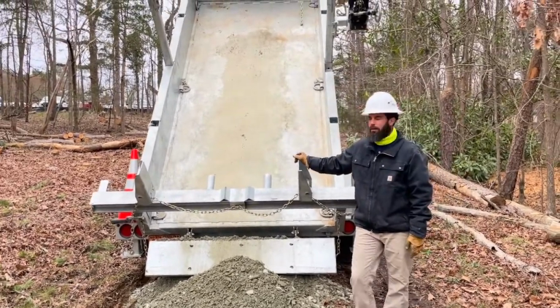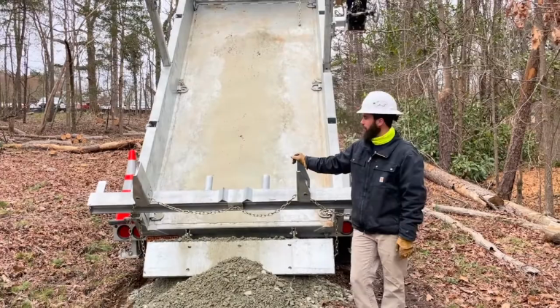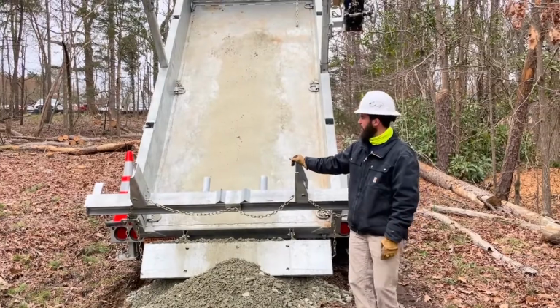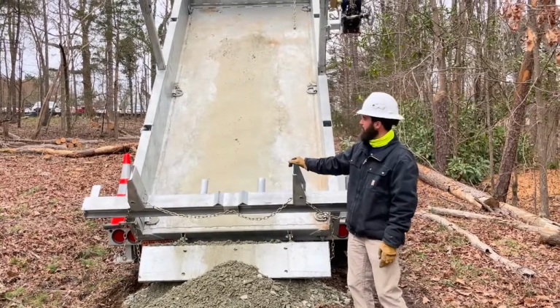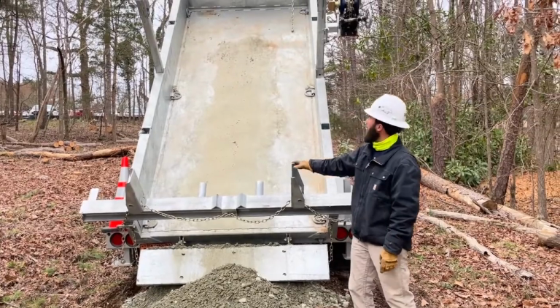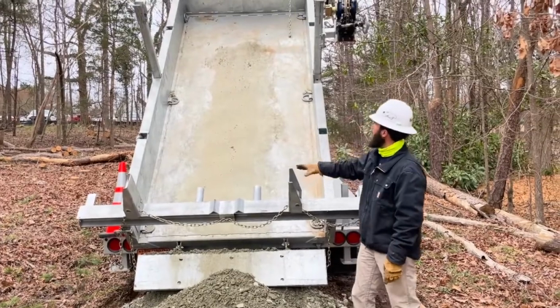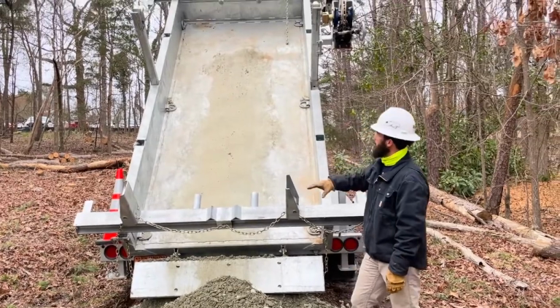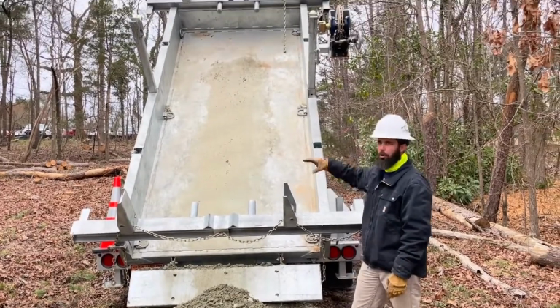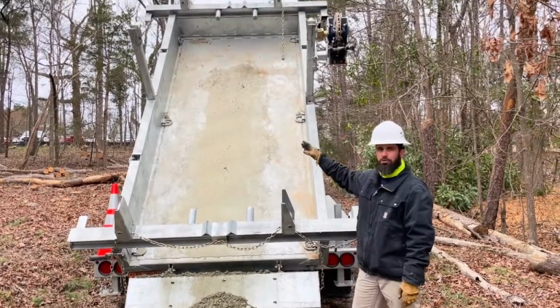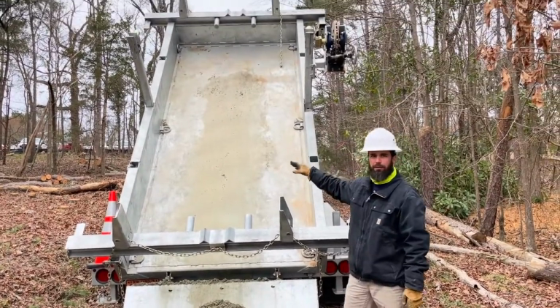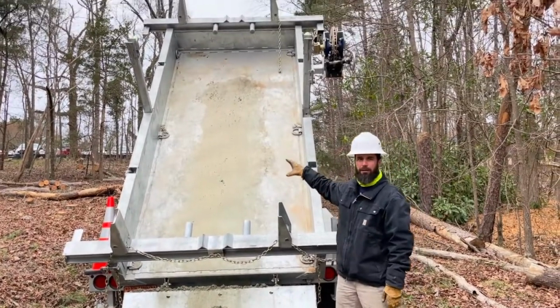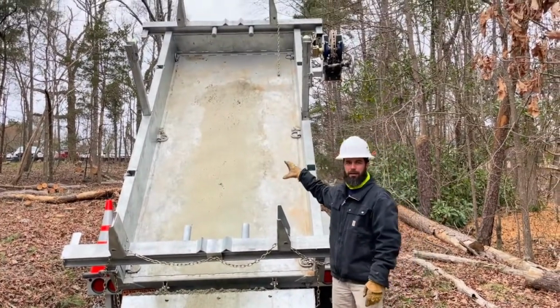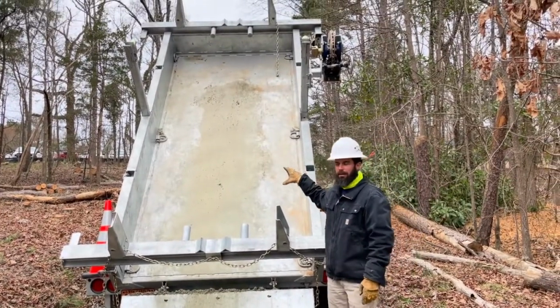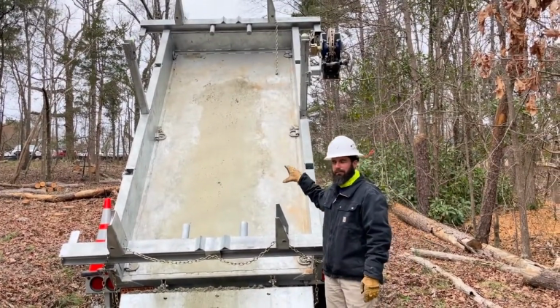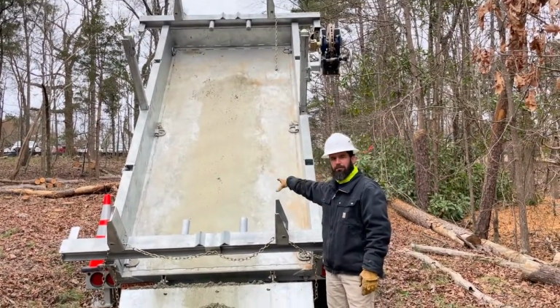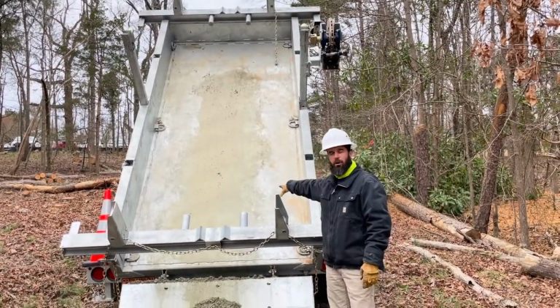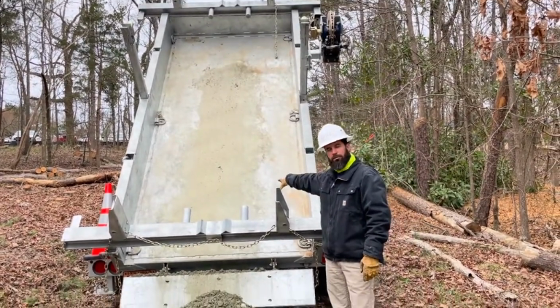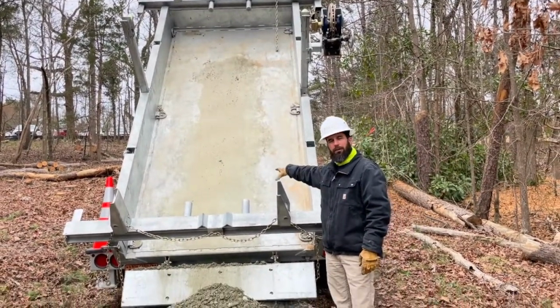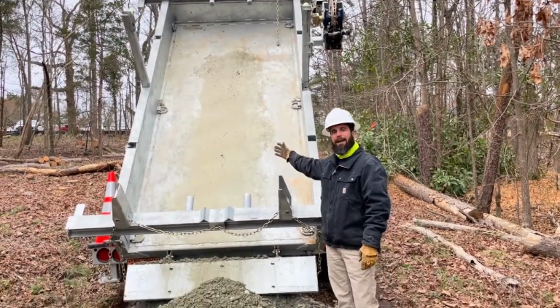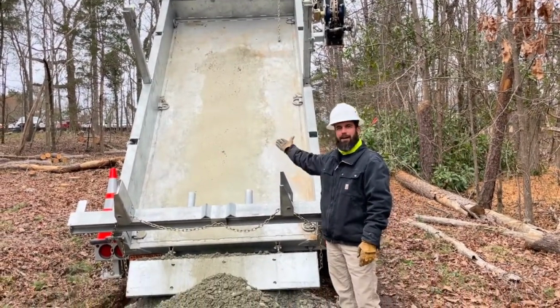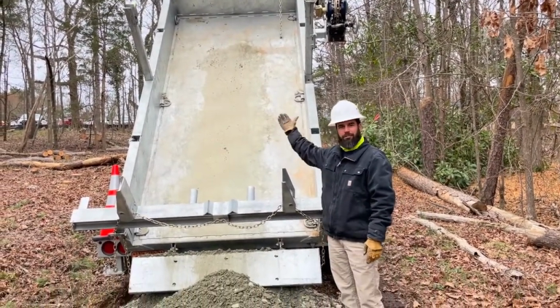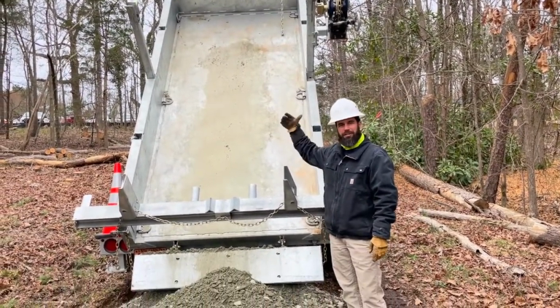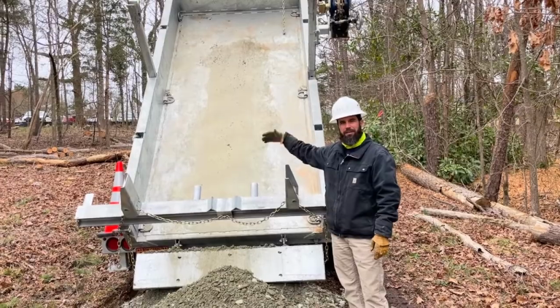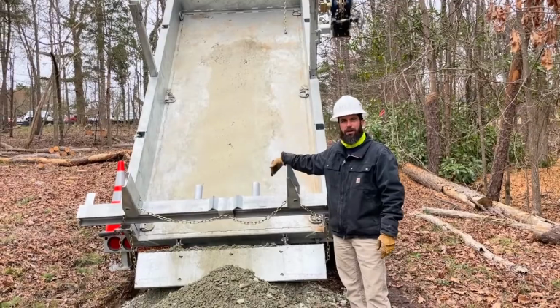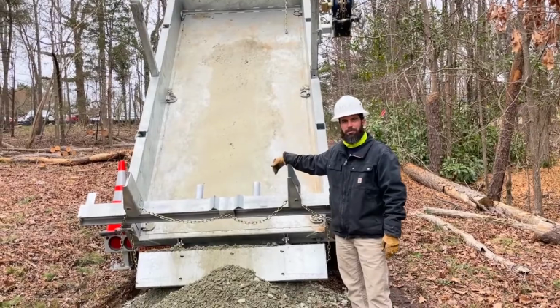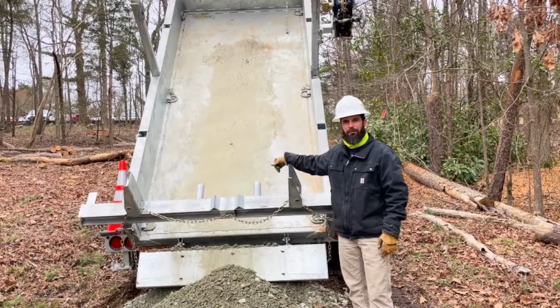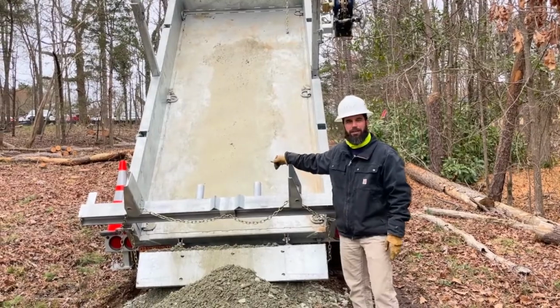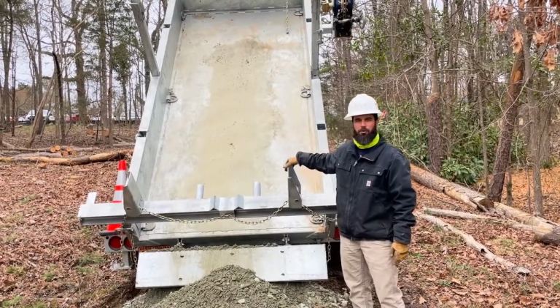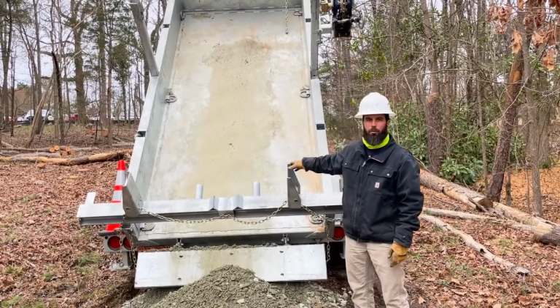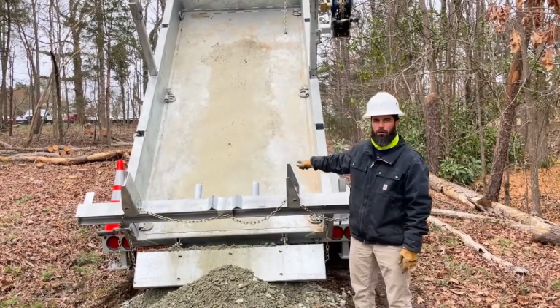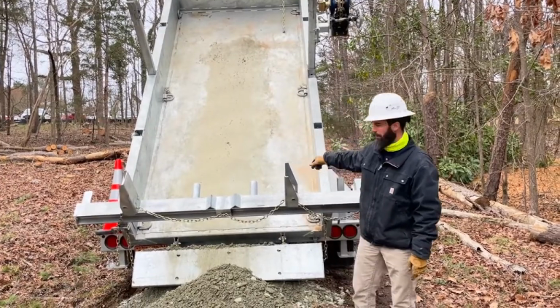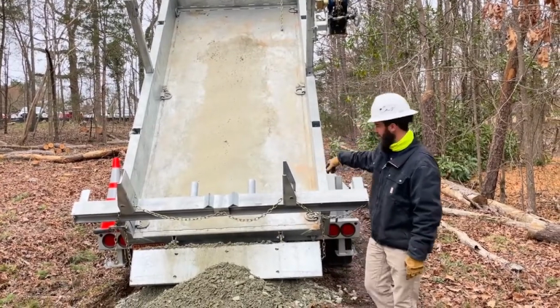This right here is a combination pole trailer, cargo trailer, and as you can see, a dump trailer. I just want to give a quick walk around of it.